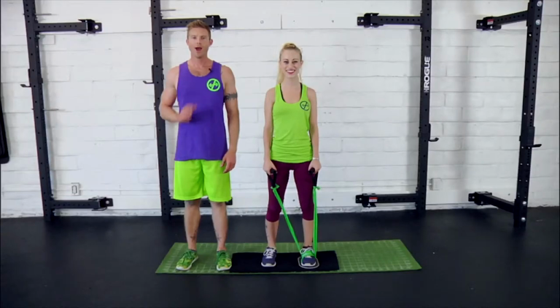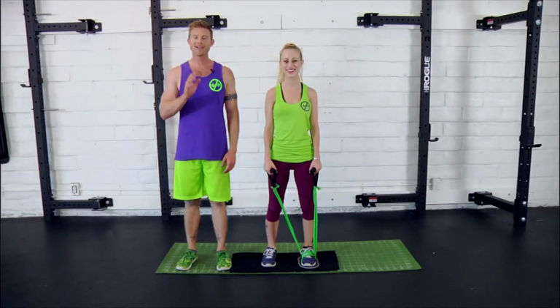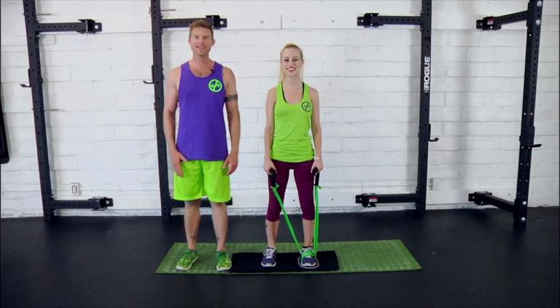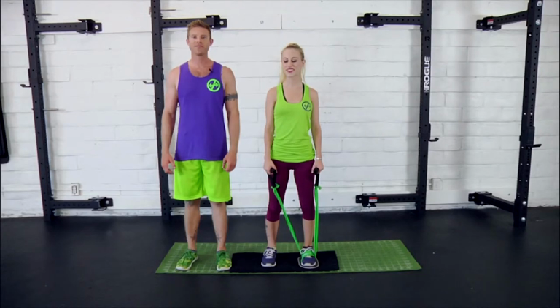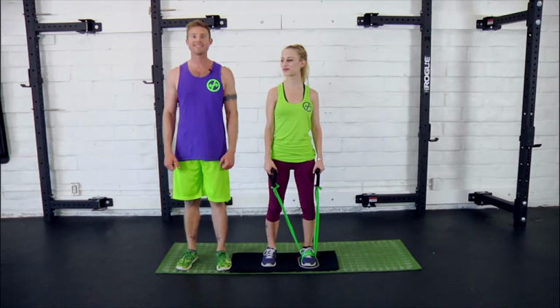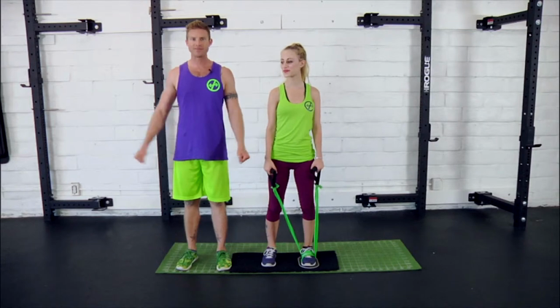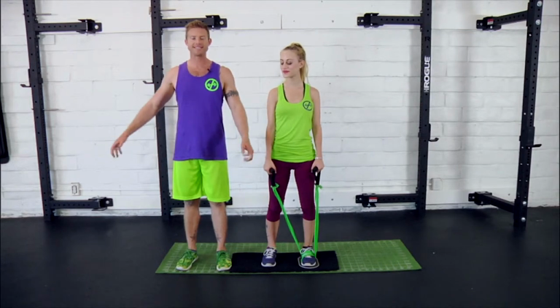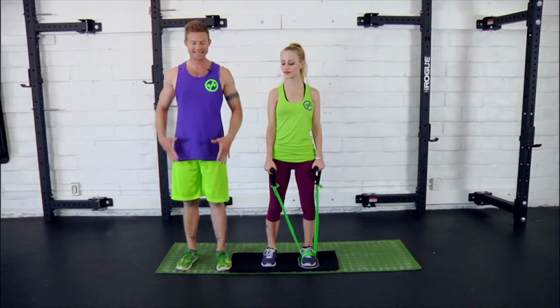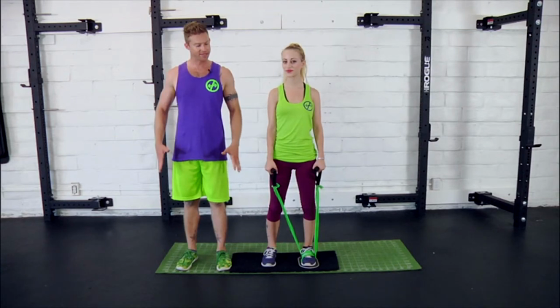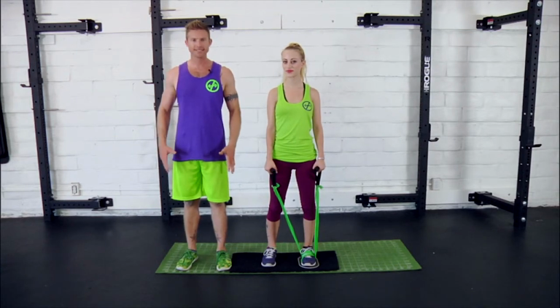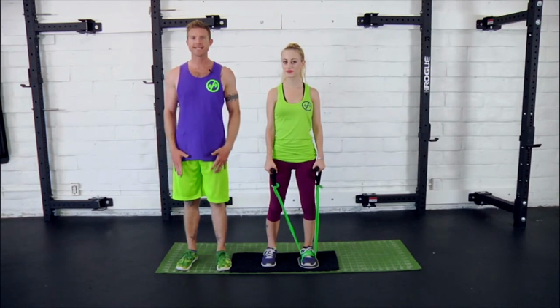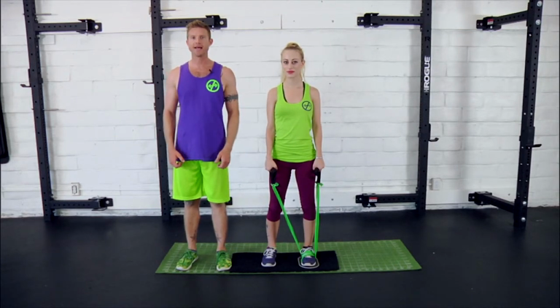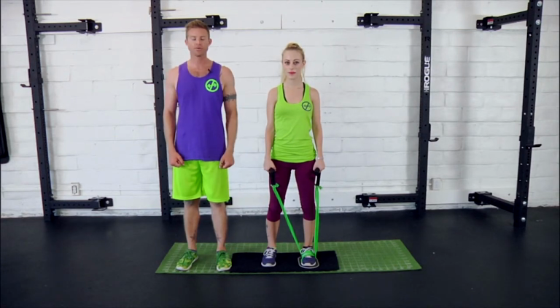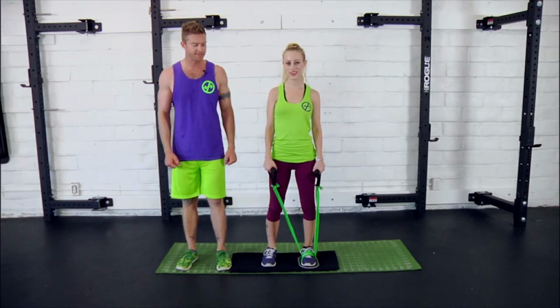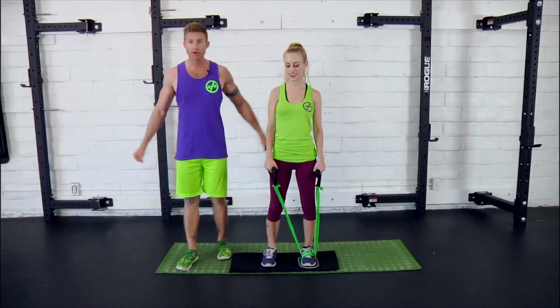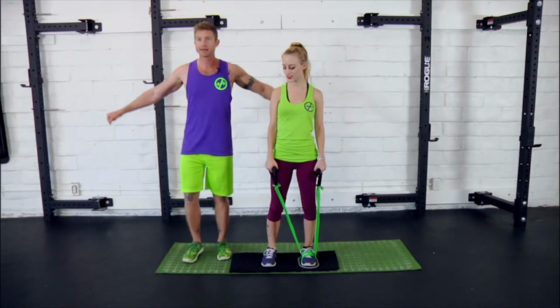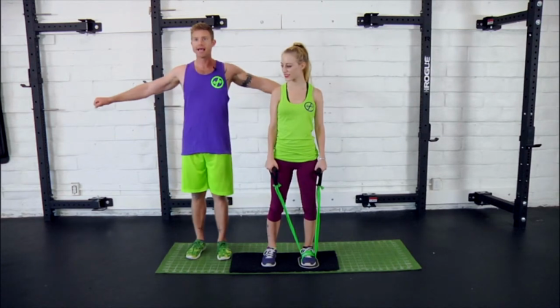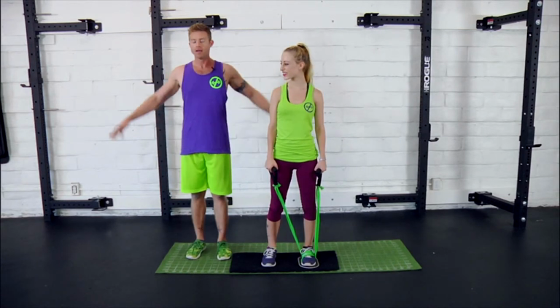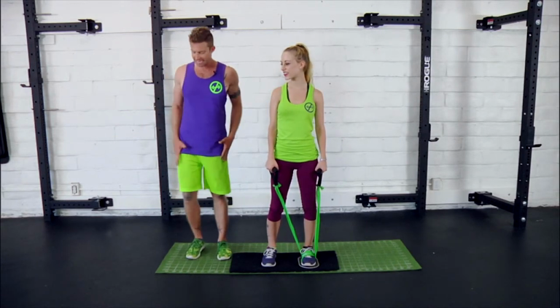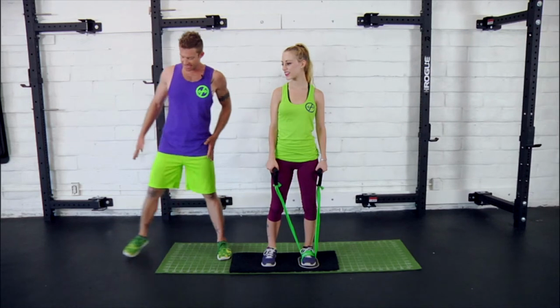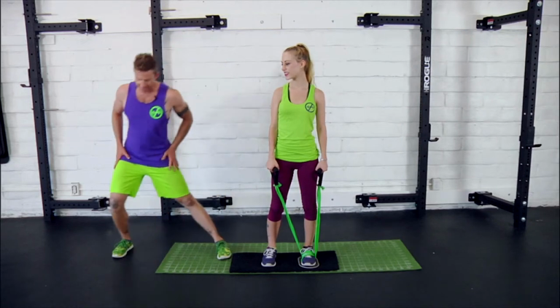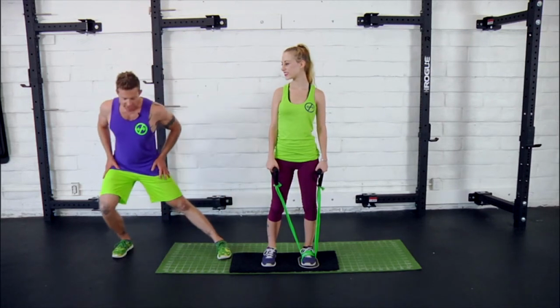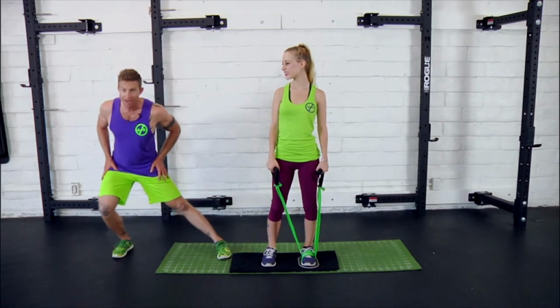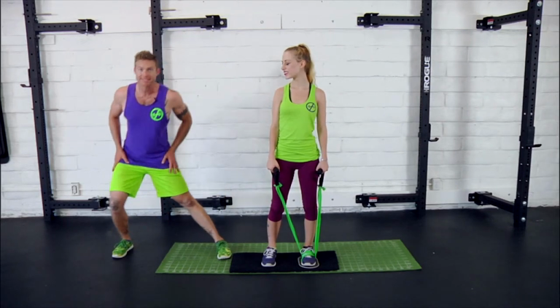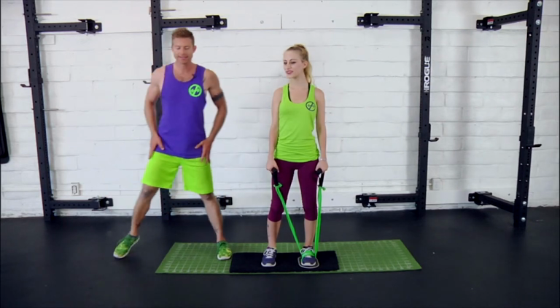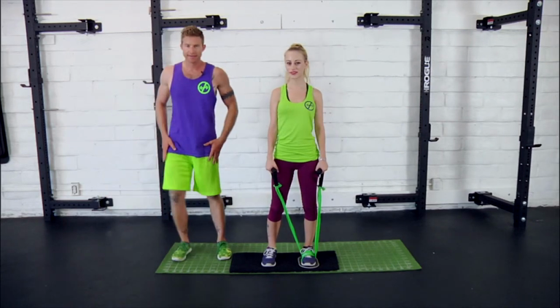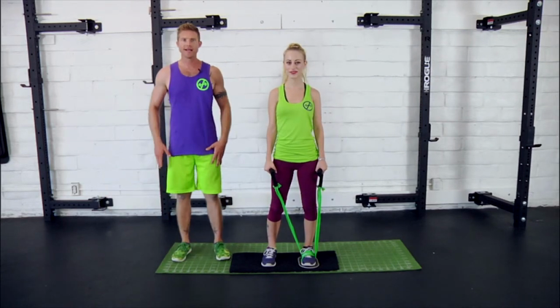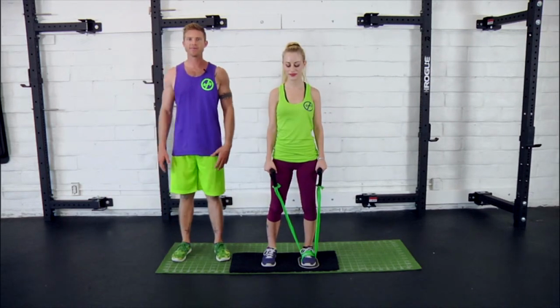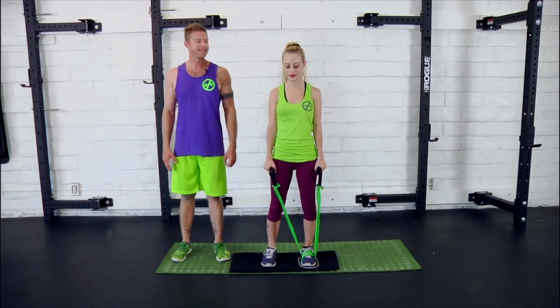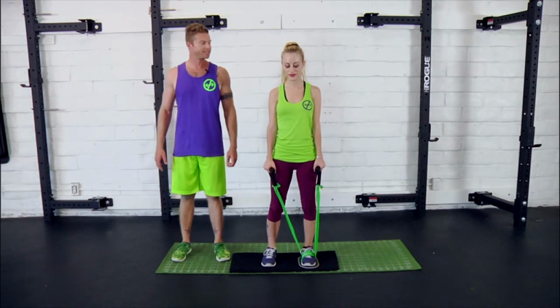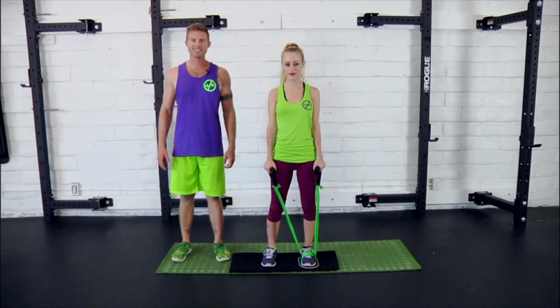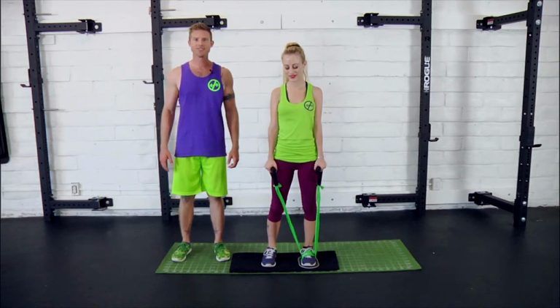Next up we've got side raises with side lunges. Just like it sounds, you're going to raise both arms out to the side while simultaneously lunging out to the side. Let's go ahead and see what Danny looks like when she demos some.